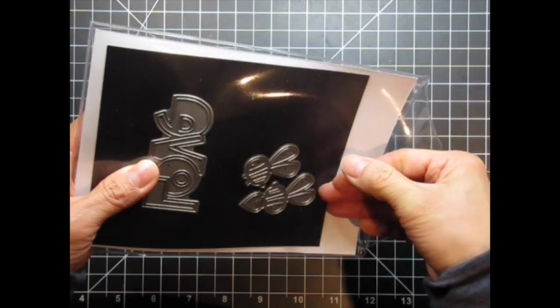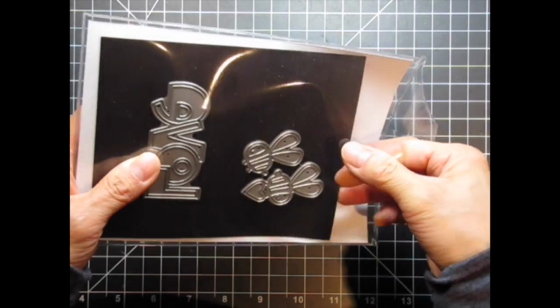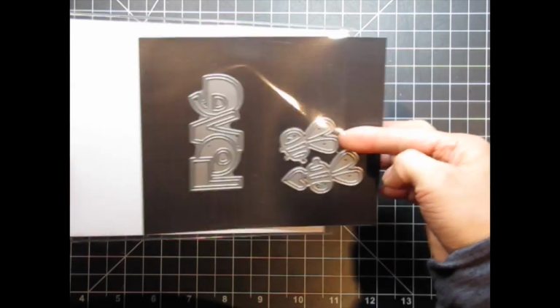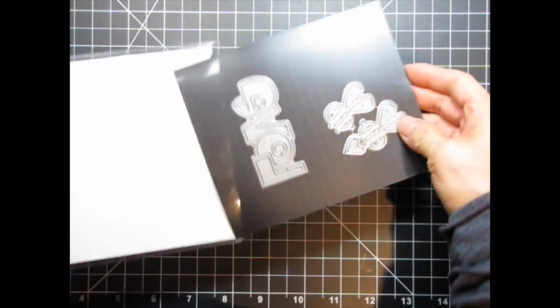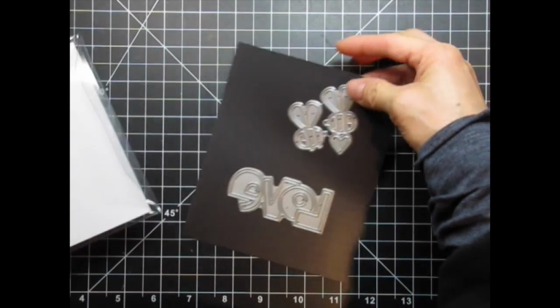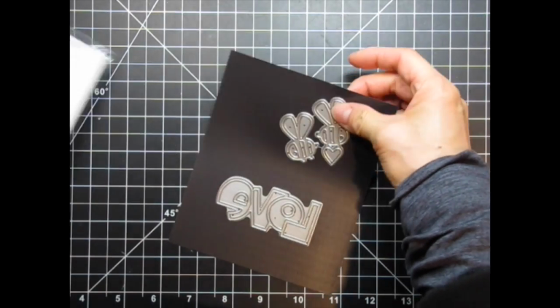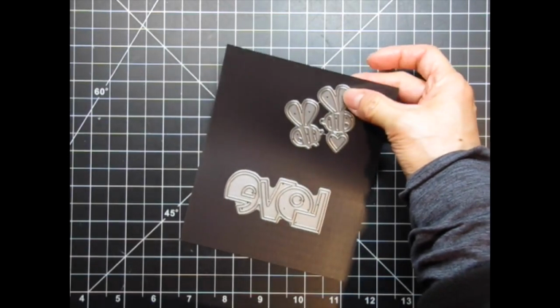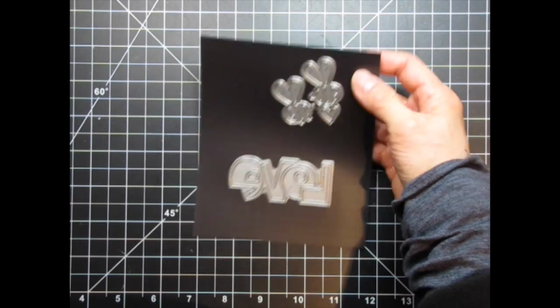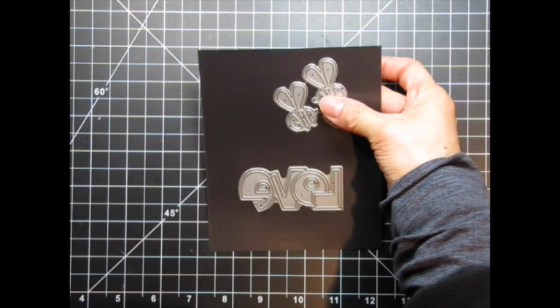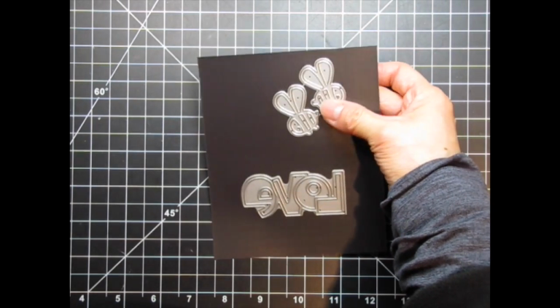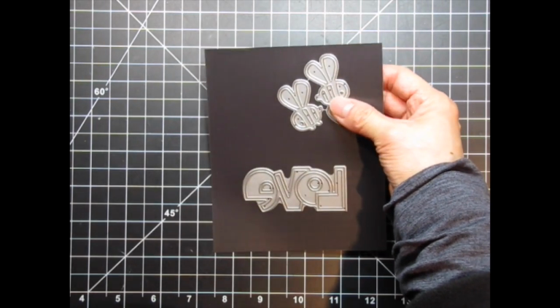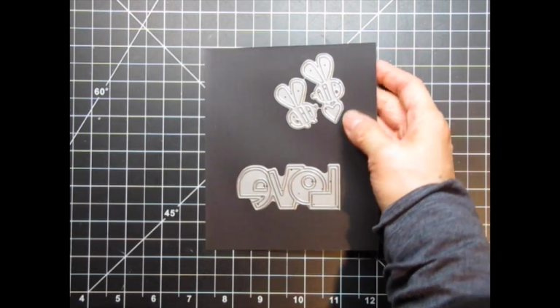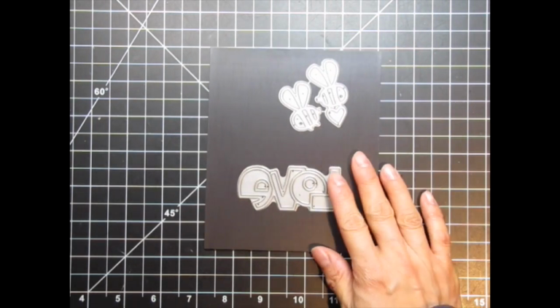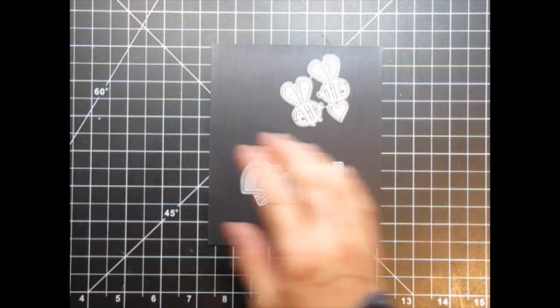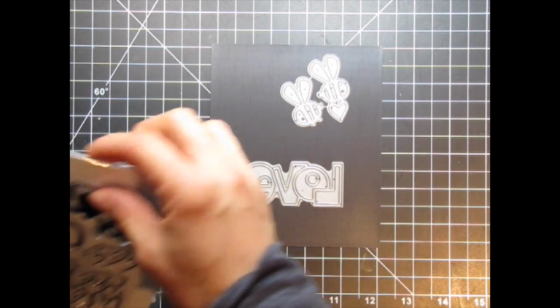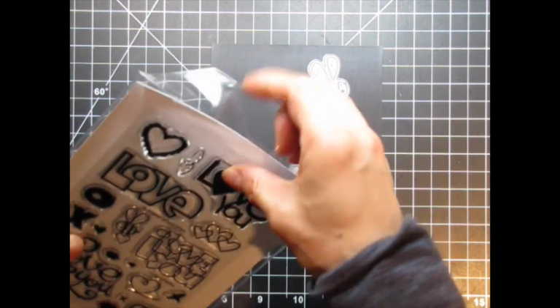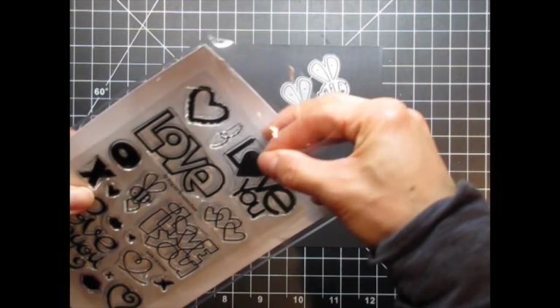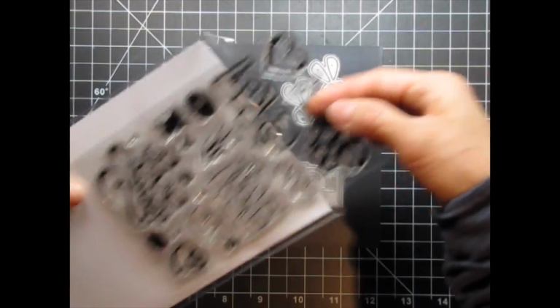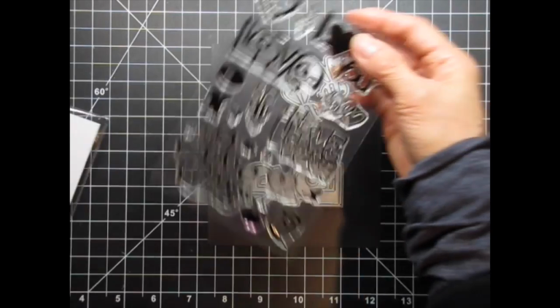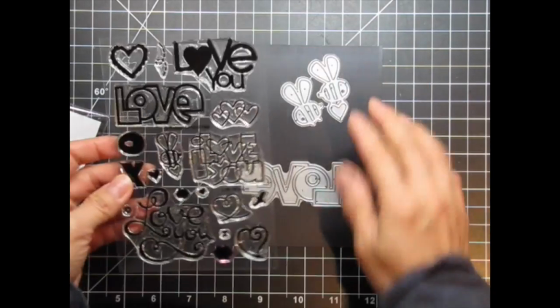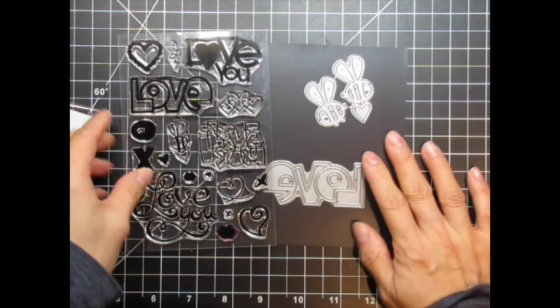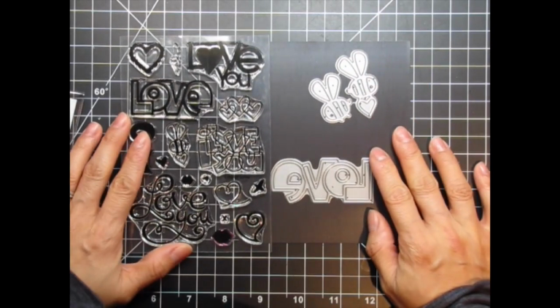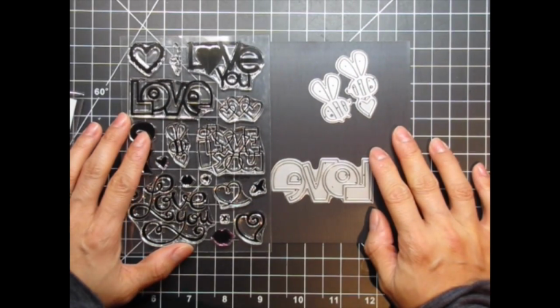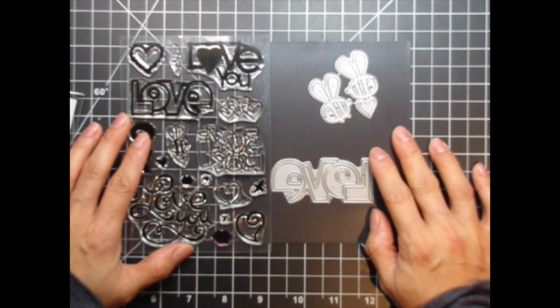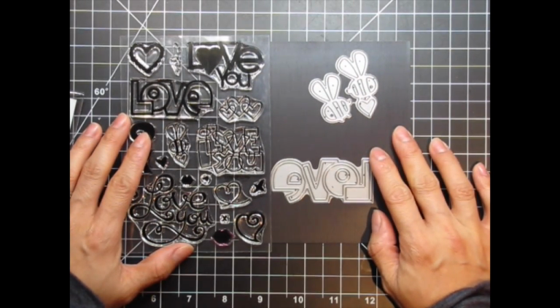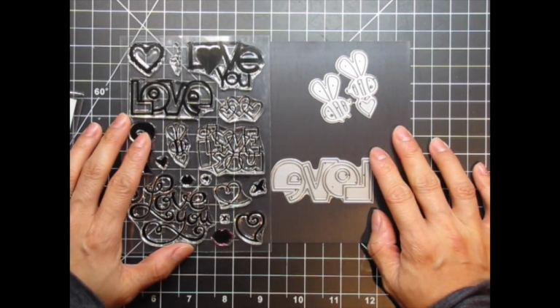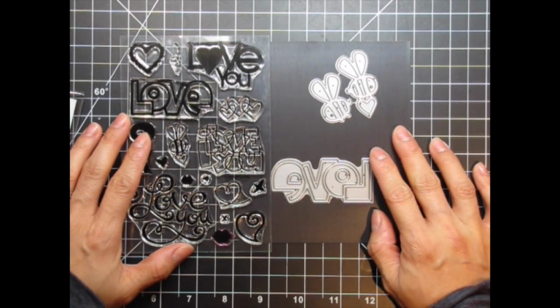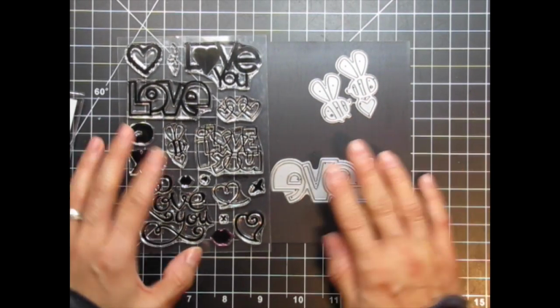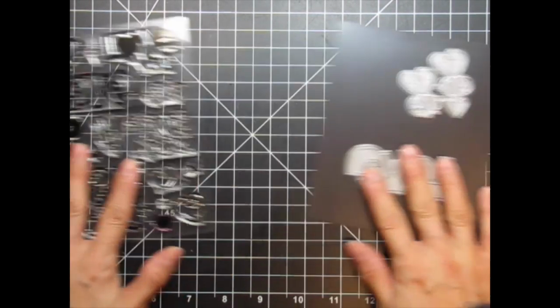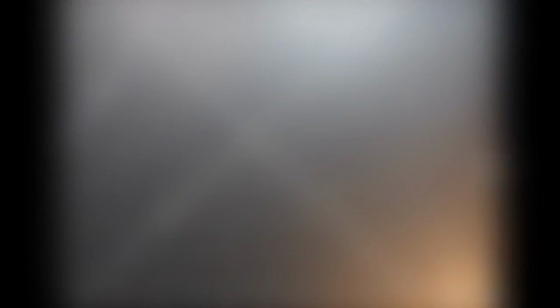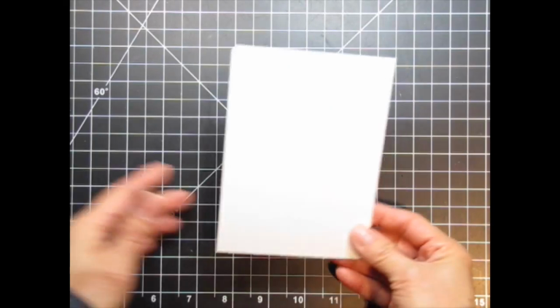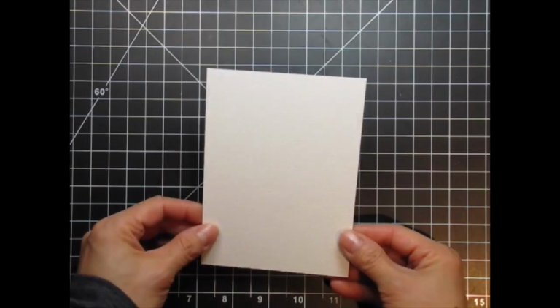In this case, the Bees and Love Word 2 dies already exist in stamp format in the set called Lots of Love. They basically go together, so when I think about that bee carrying a heart and the big Love Word, I'll also find the dies if I'm looking for something similar.